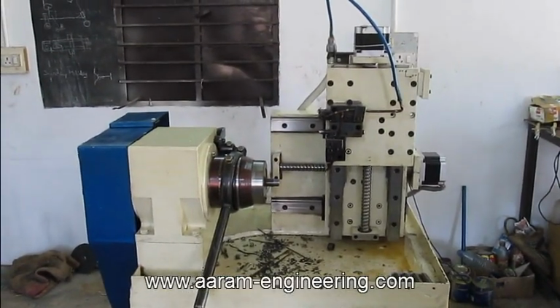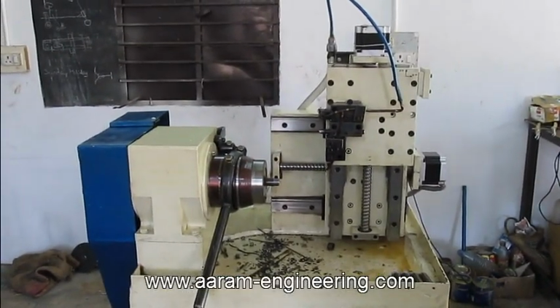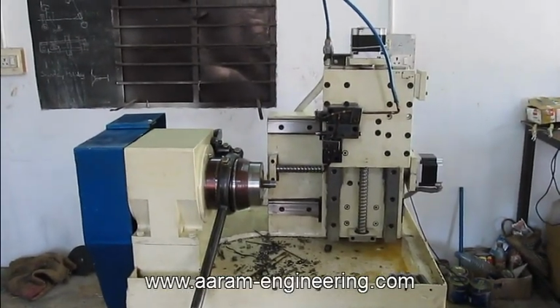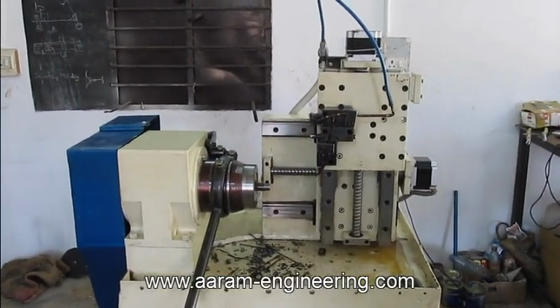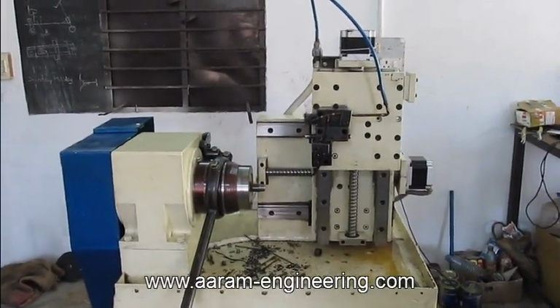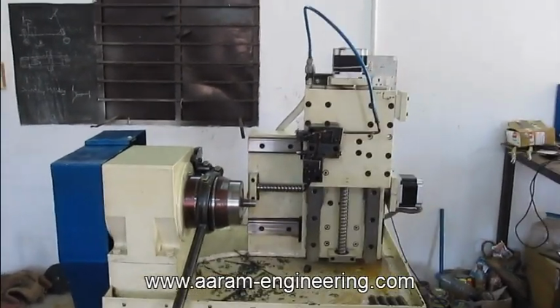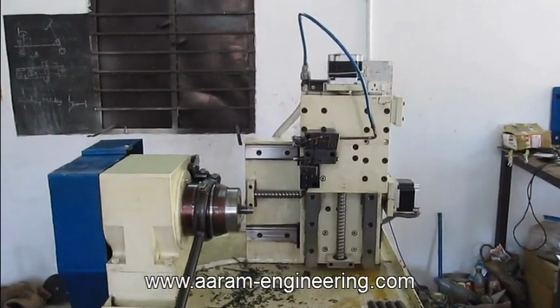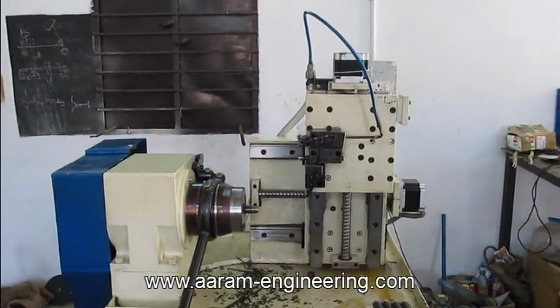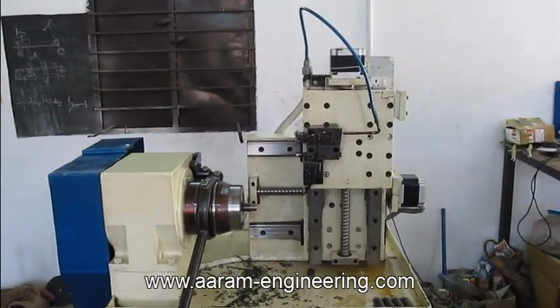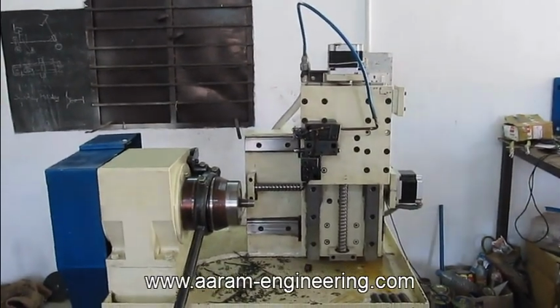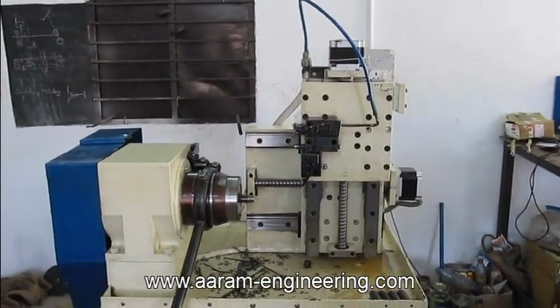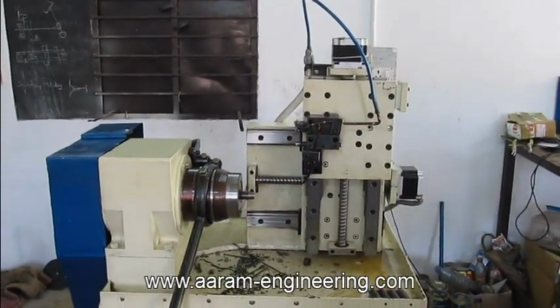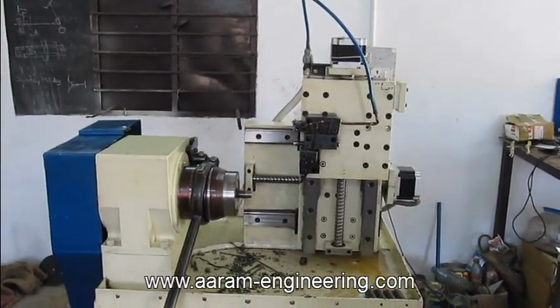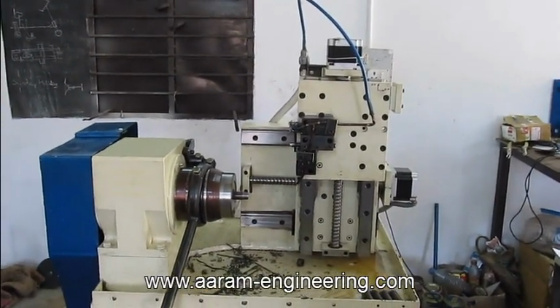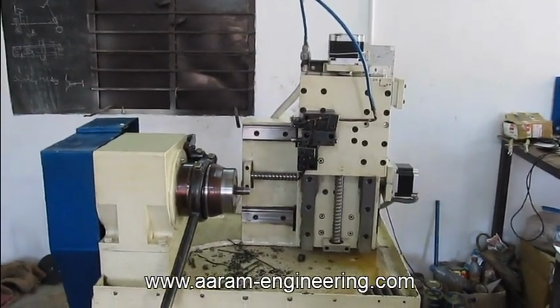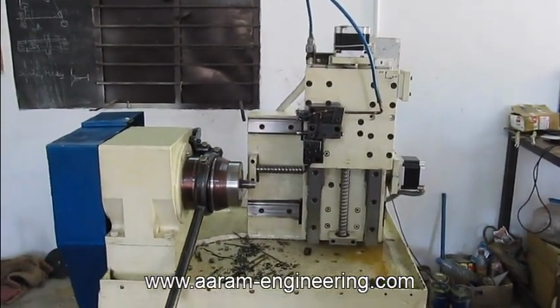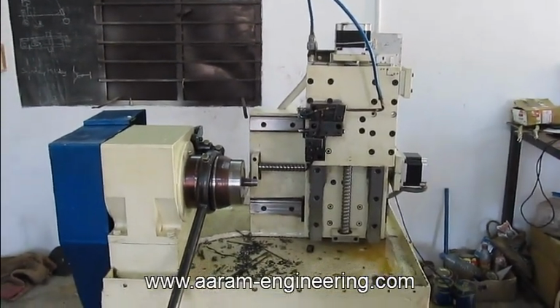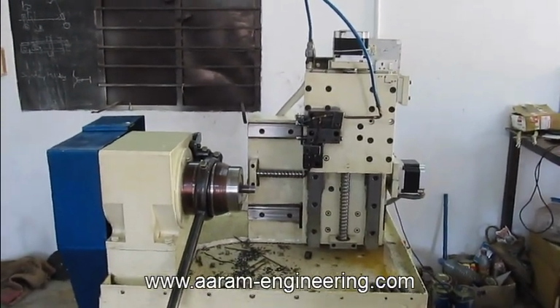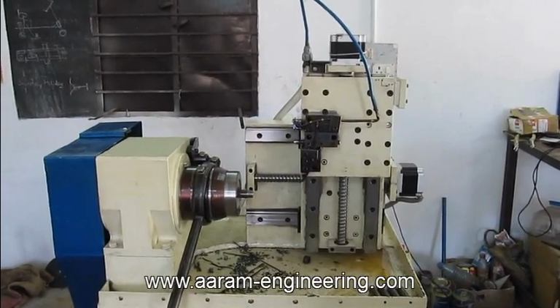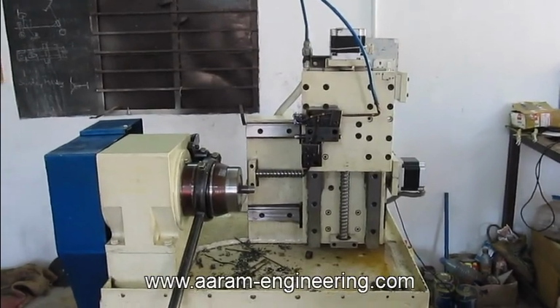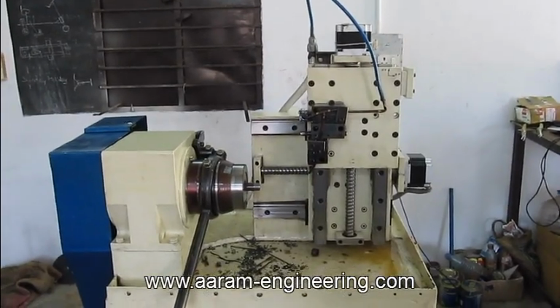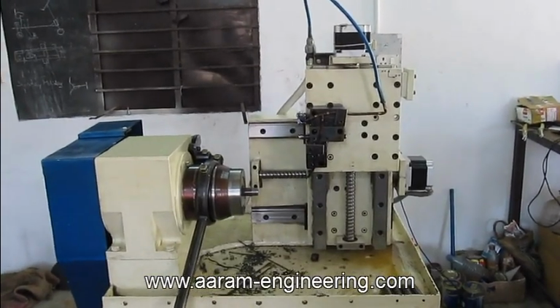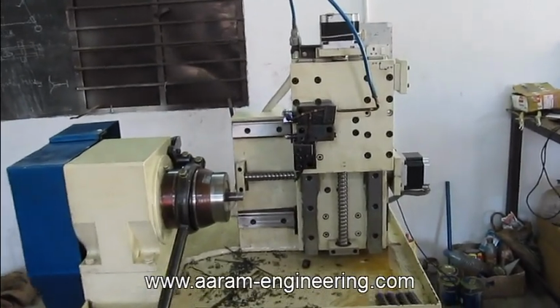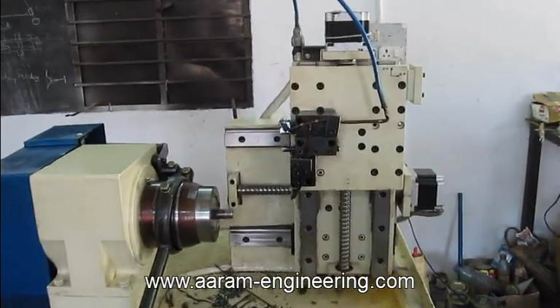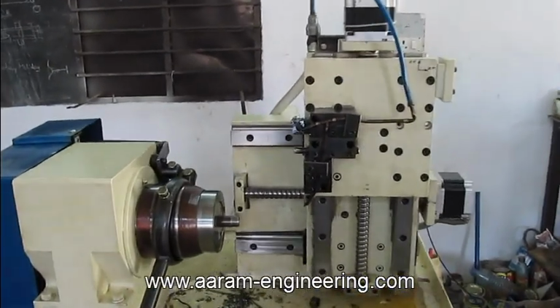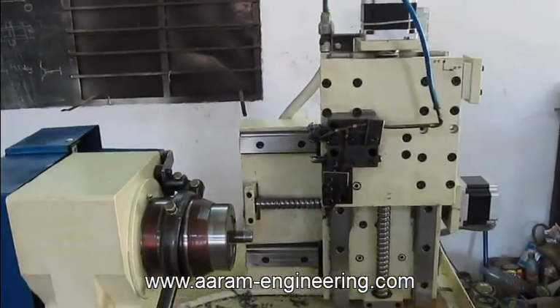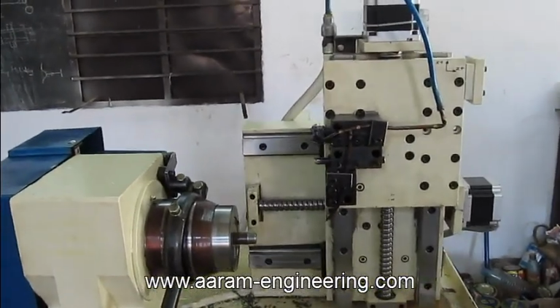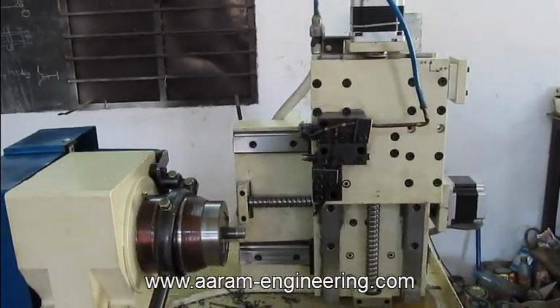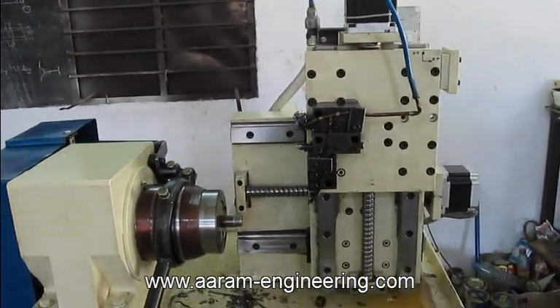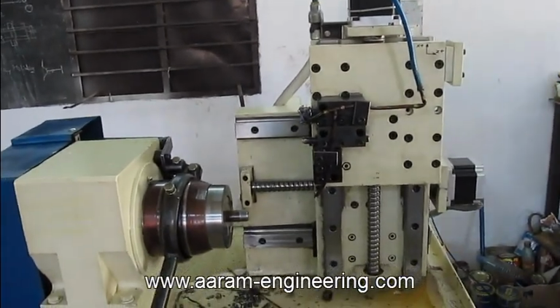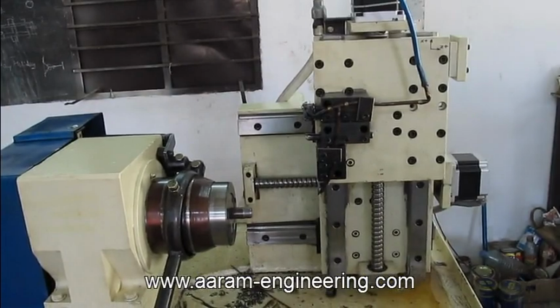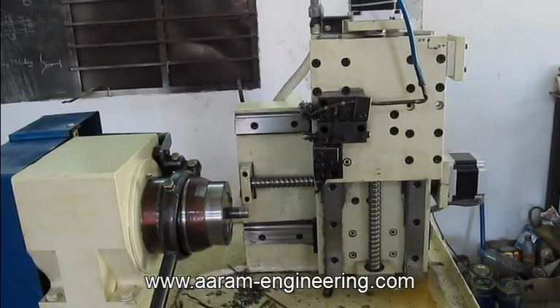Hello, this is RM Engineering Solutions' latest CNC lathe machine, developed to produce MS Union pipe.